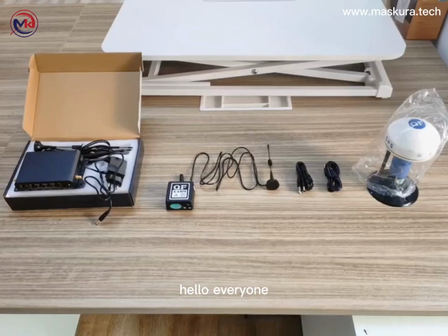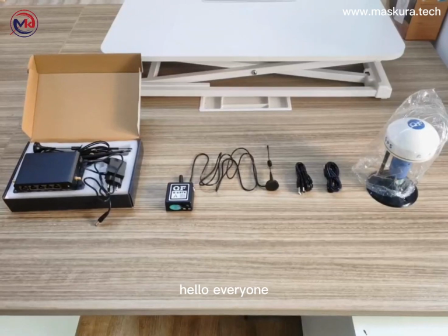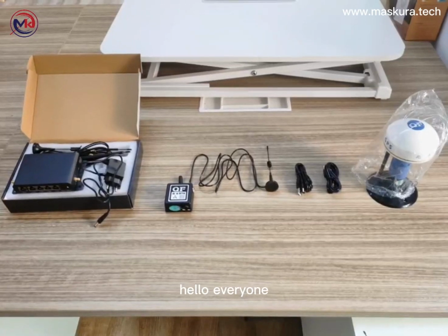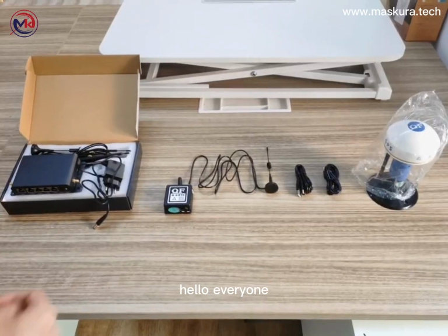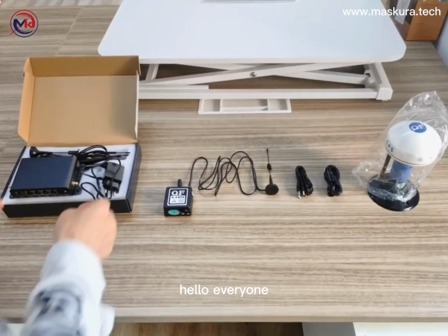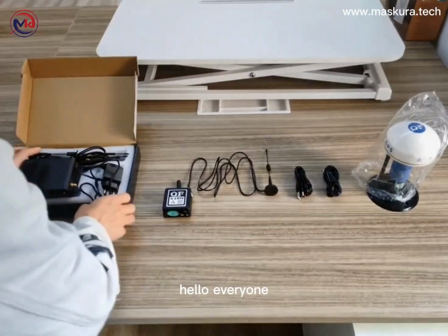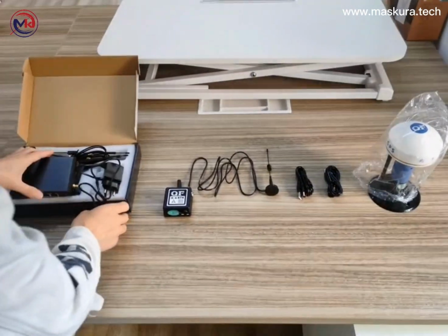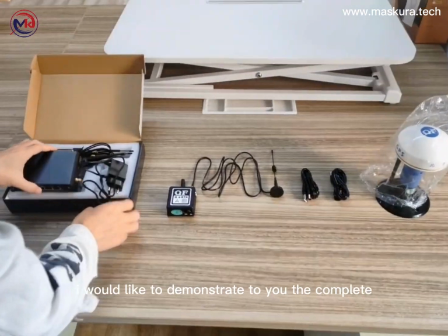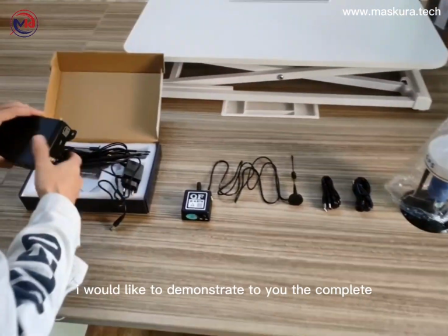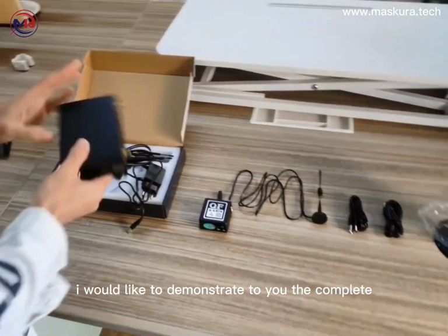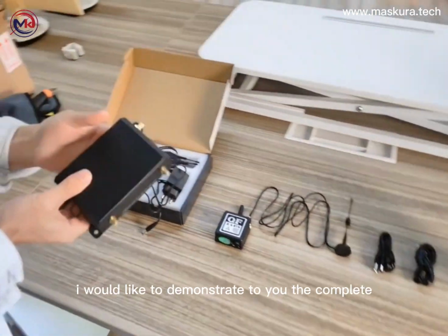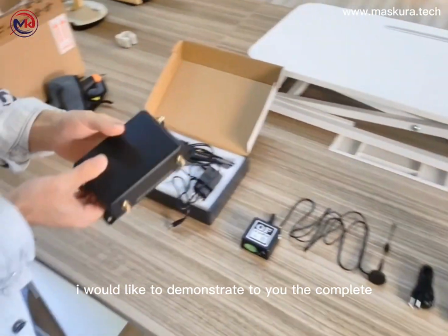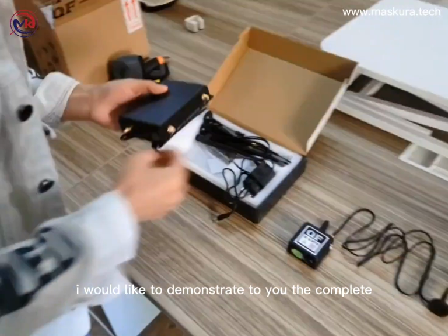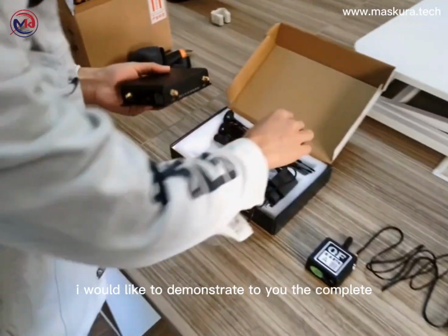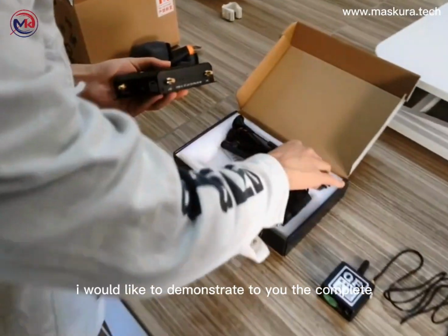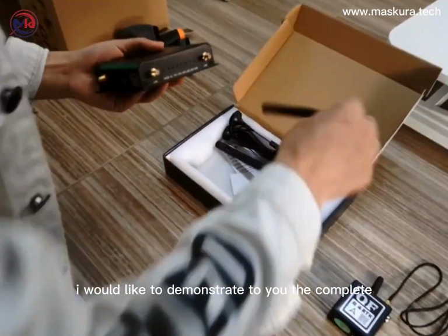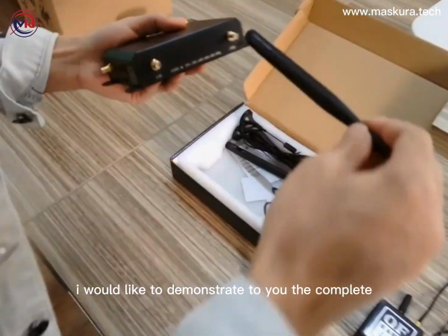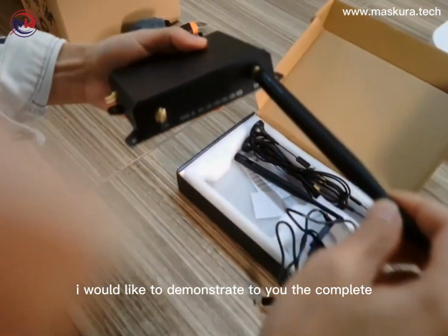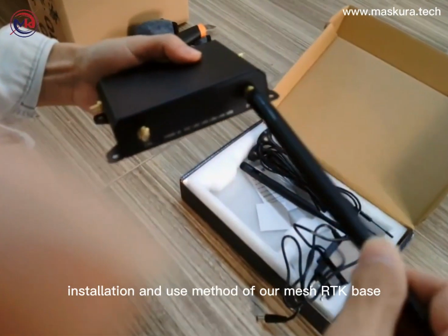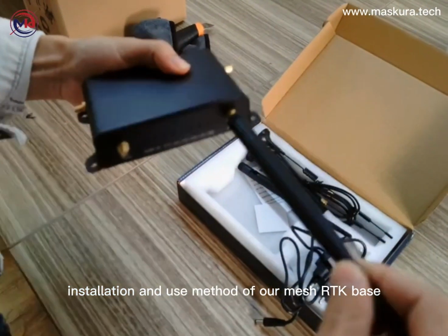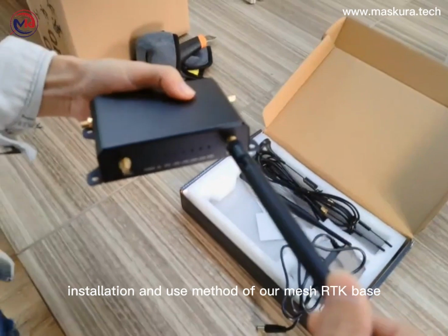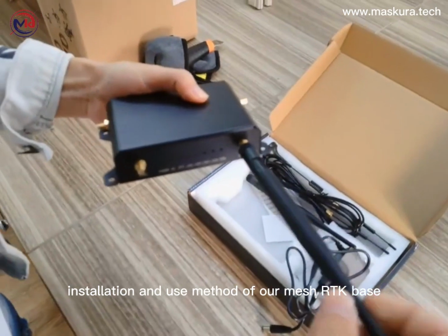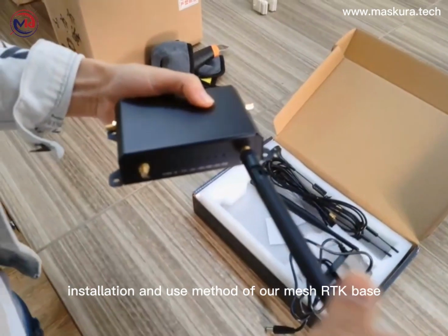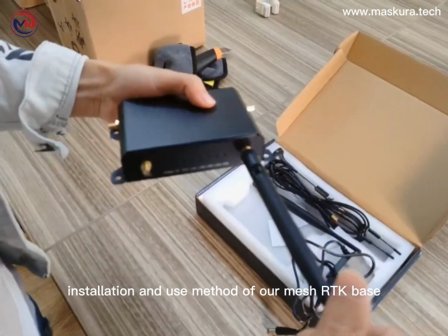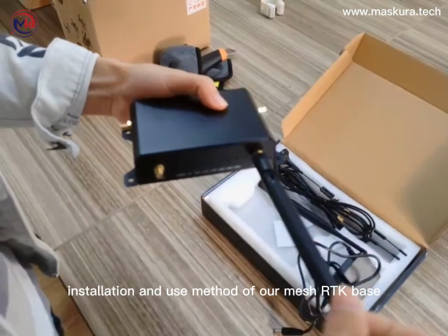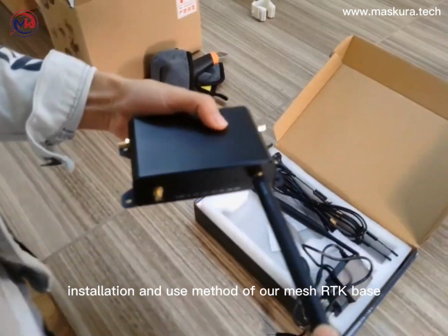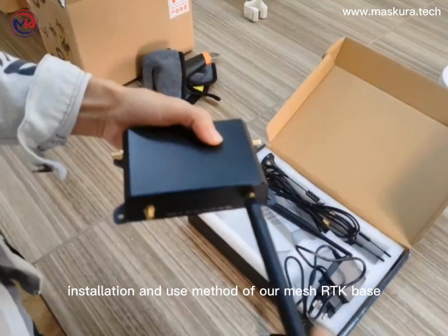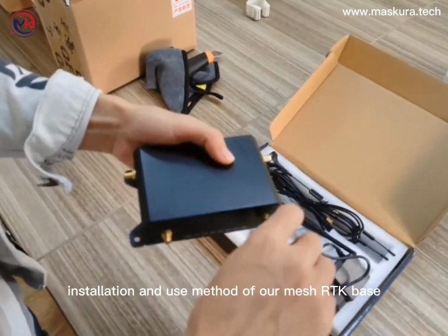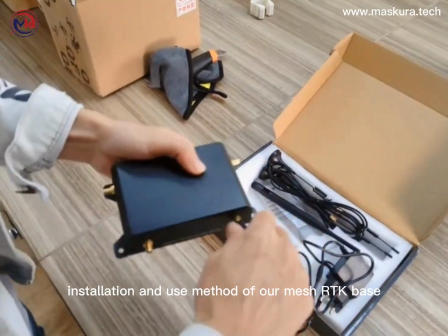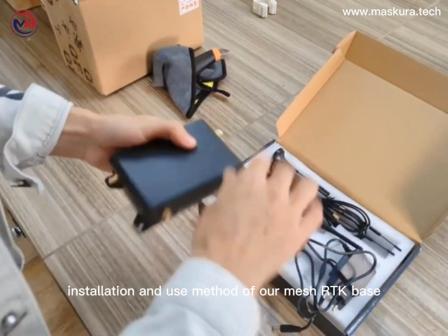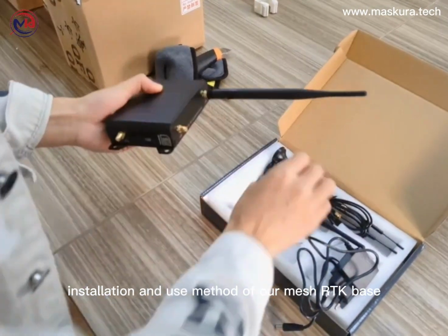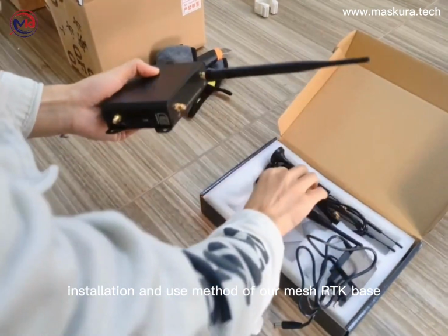Hello everyone, I would like to demonstrate to you the complete installation and use method of the MeshRTK BASE.